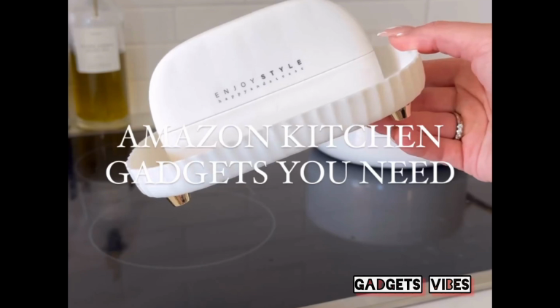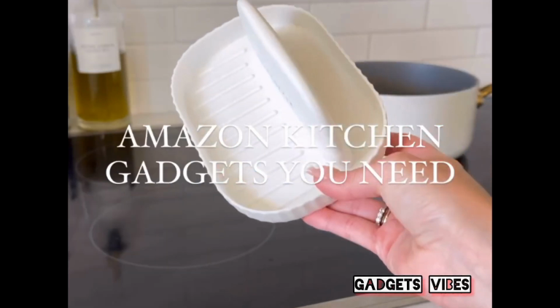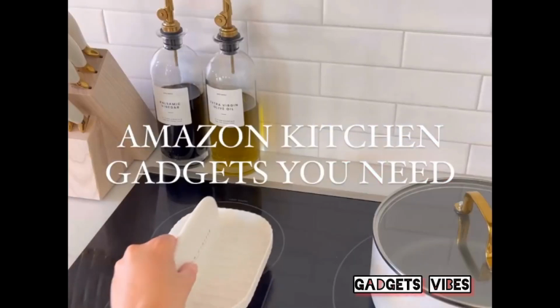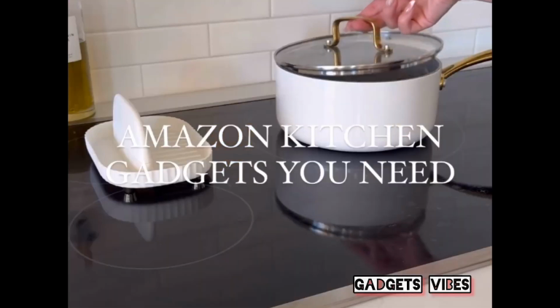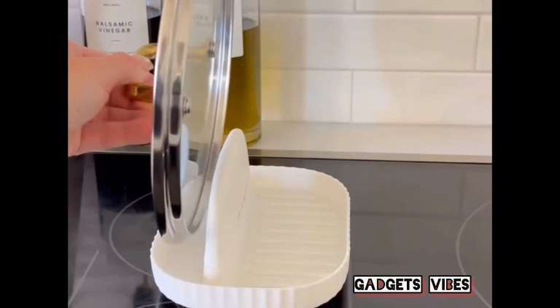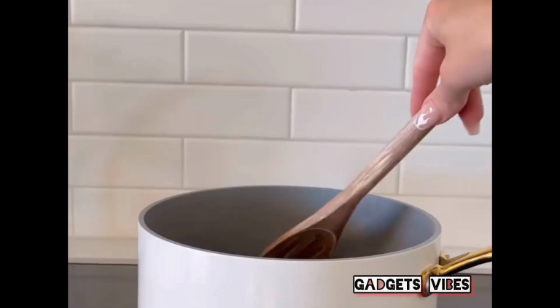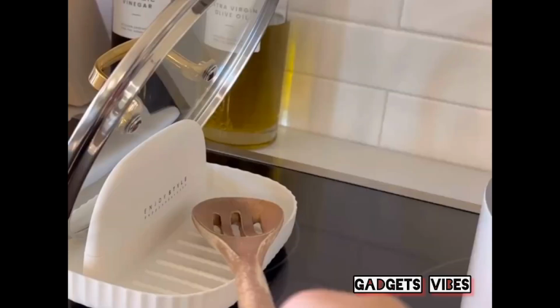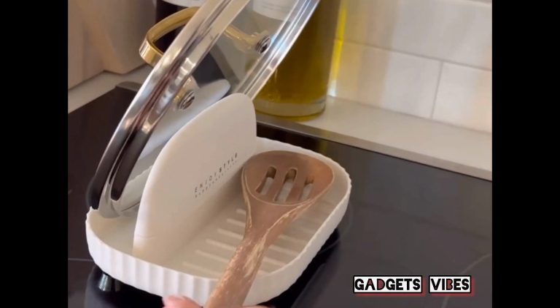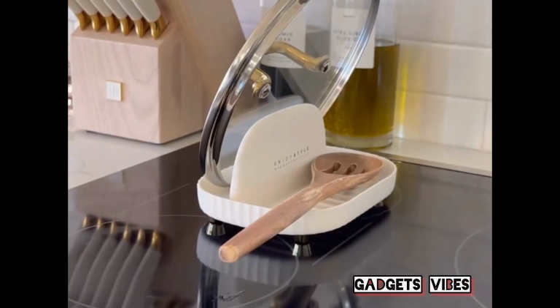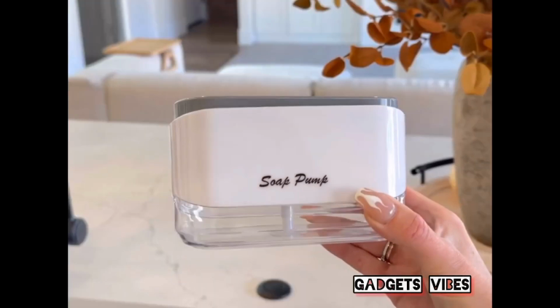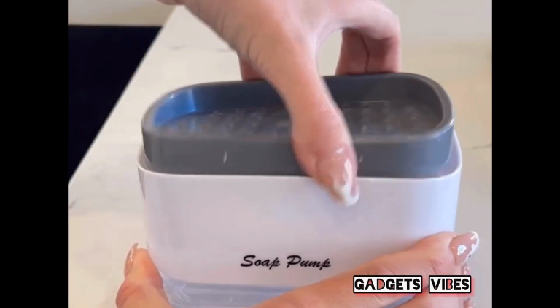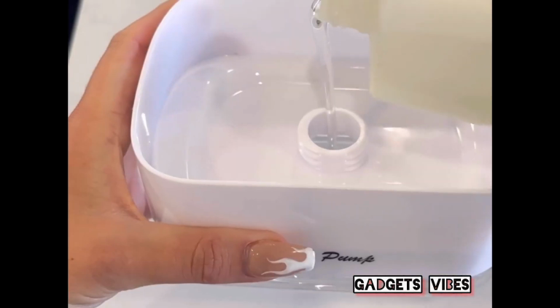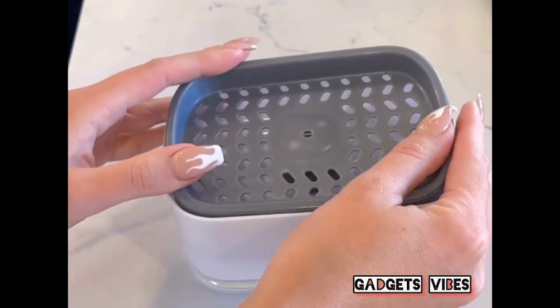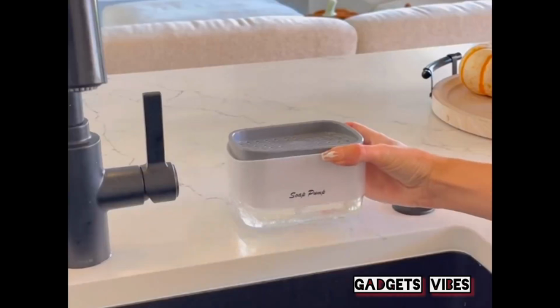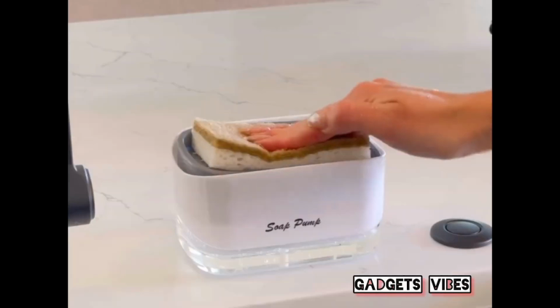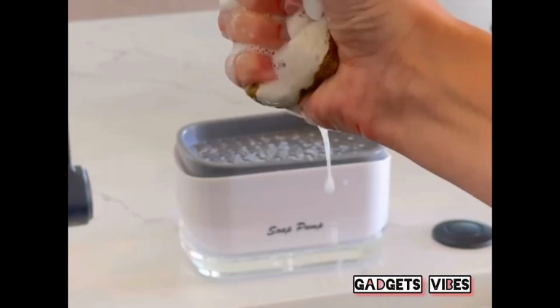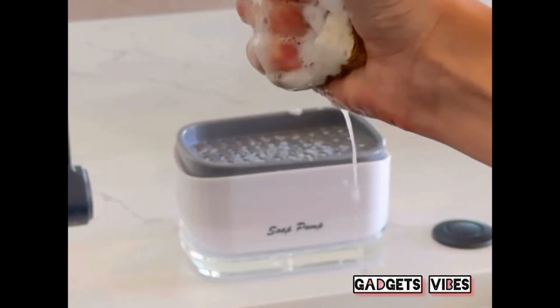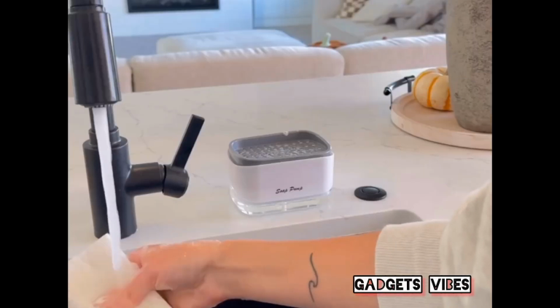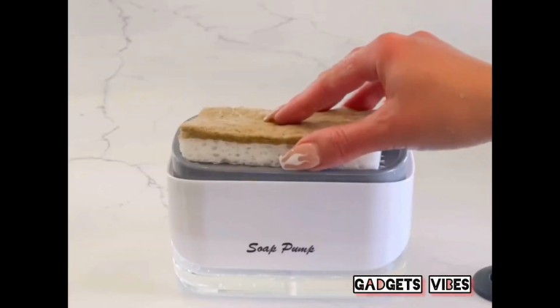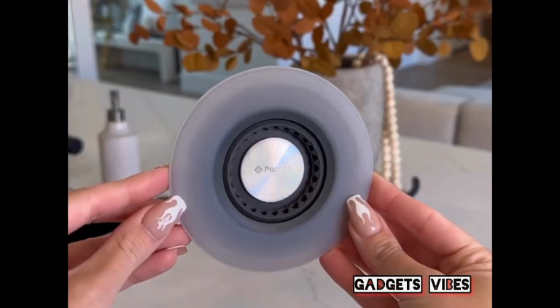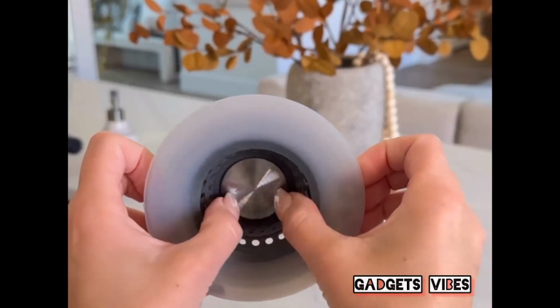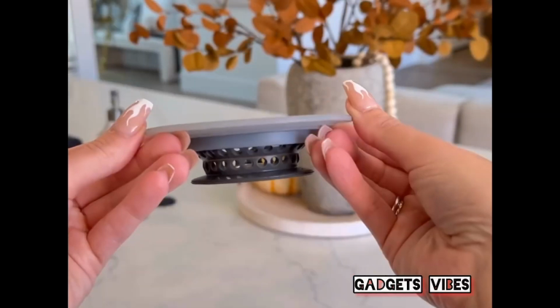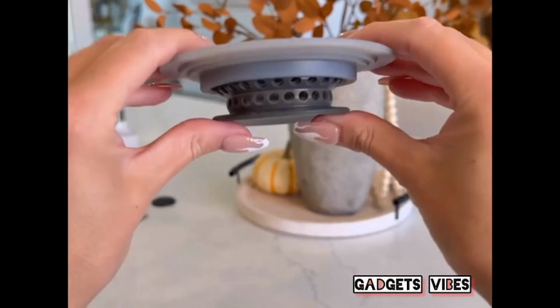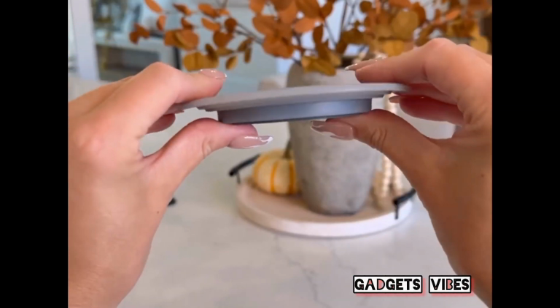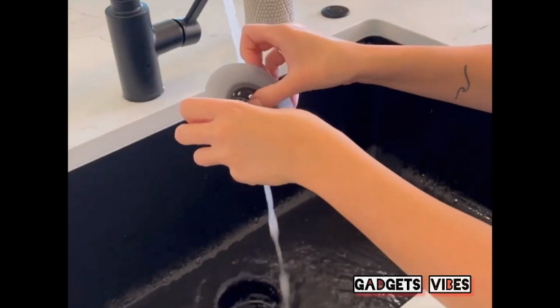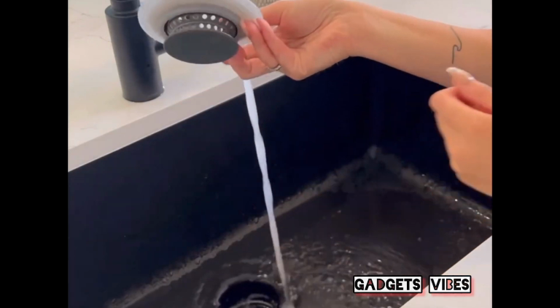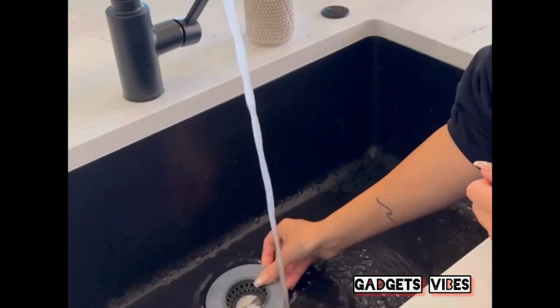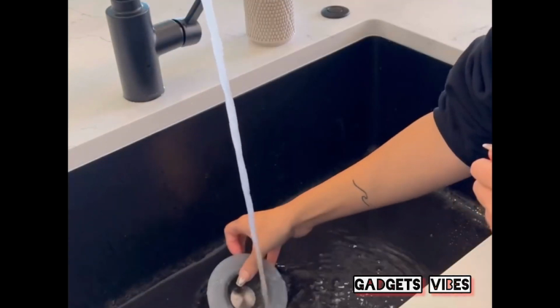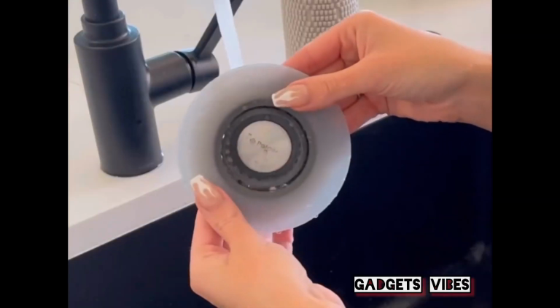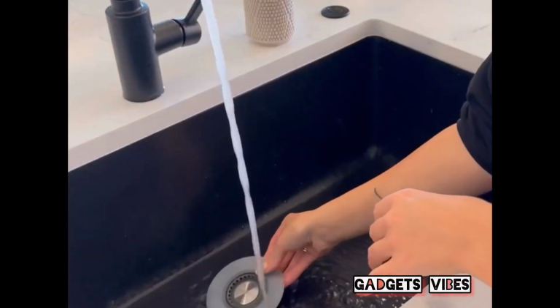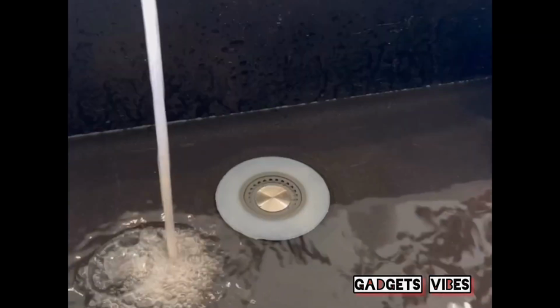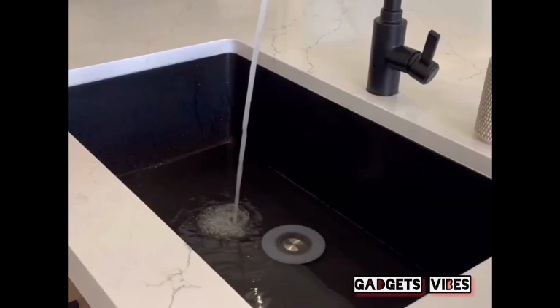Amazon kitchen gadgets you need. We love this lid and spoon rest that's easy to clean and doesn't slide around. Next is a sponge holder that easily pumps up straight onto your sponge. And last is this 2-in-1 durable sink stopper — it pops up to become a strainer and catches food and particles to prevent clogged drains.